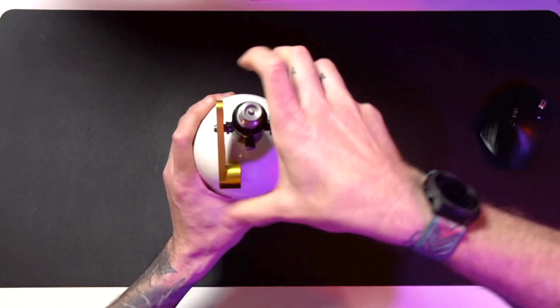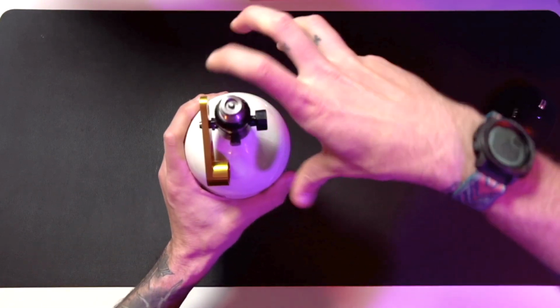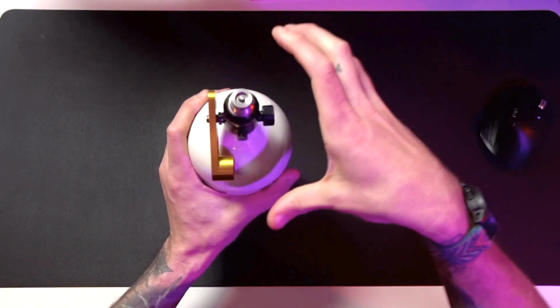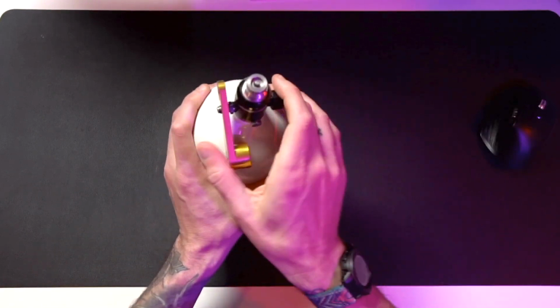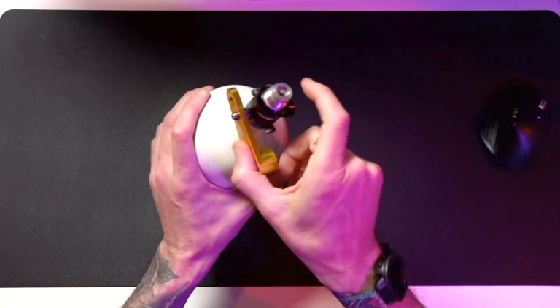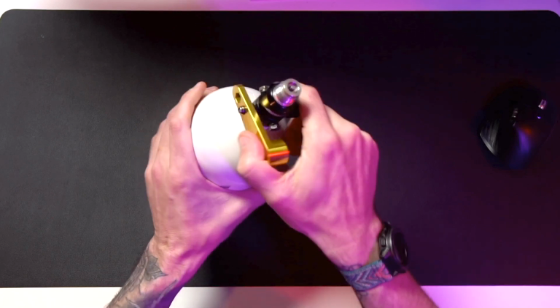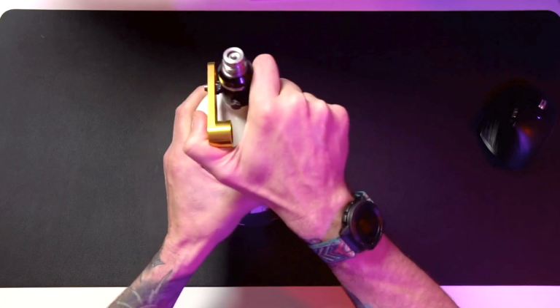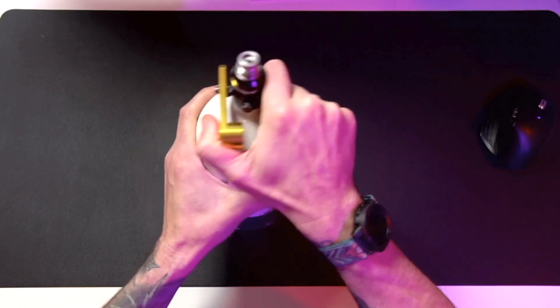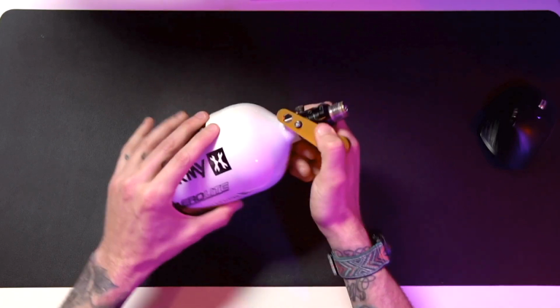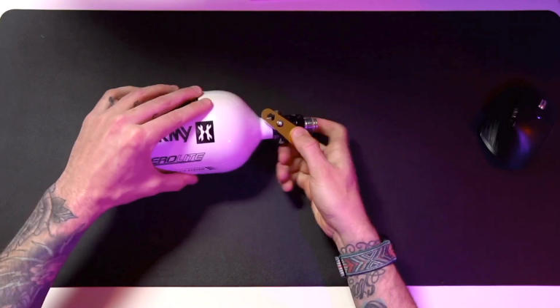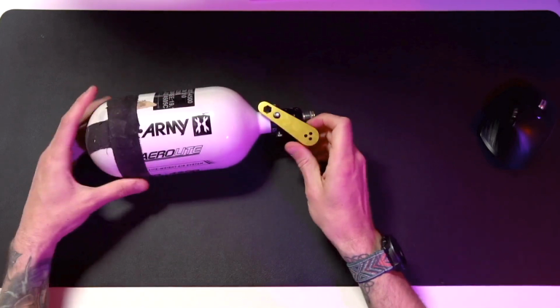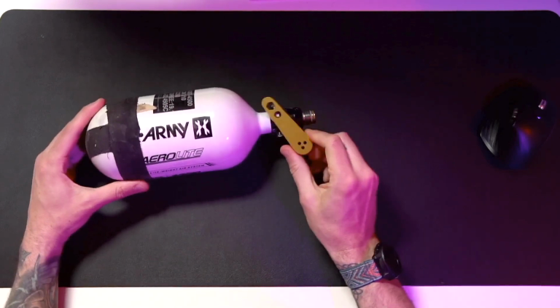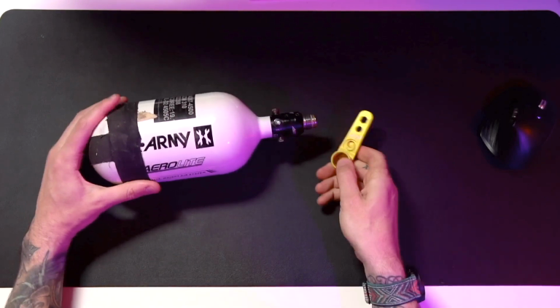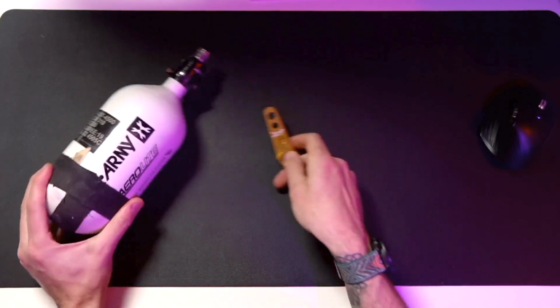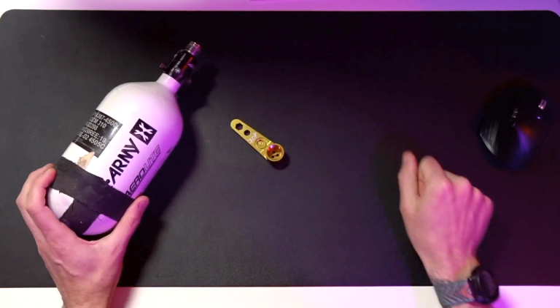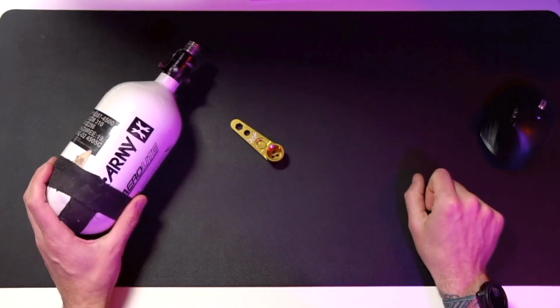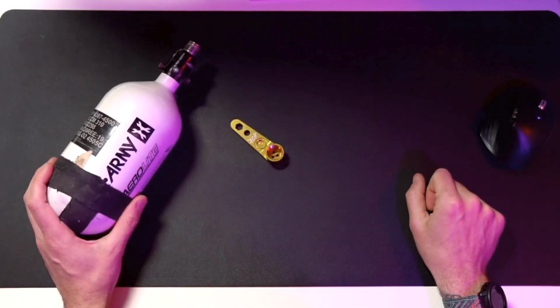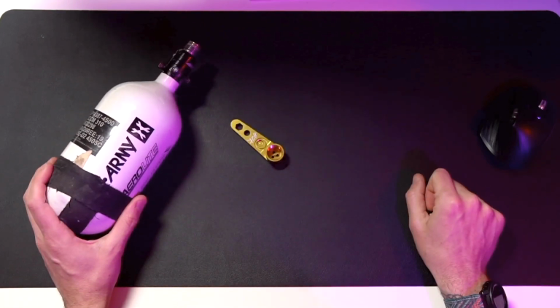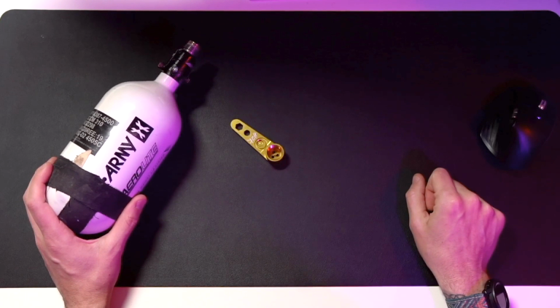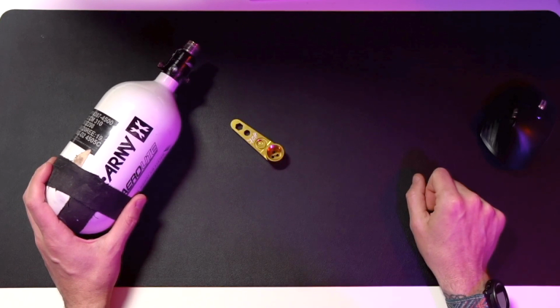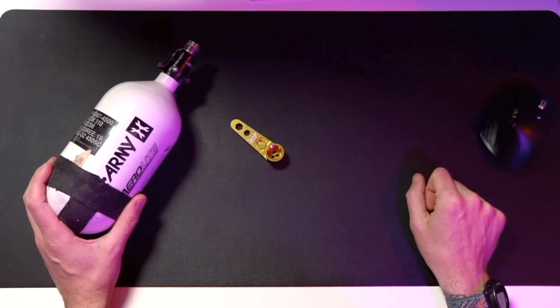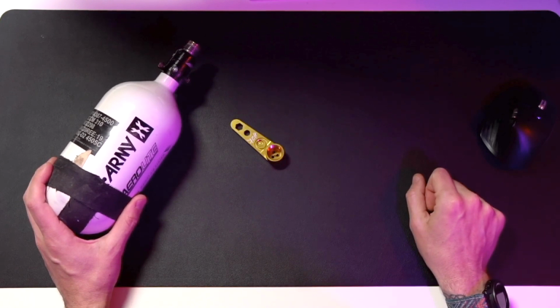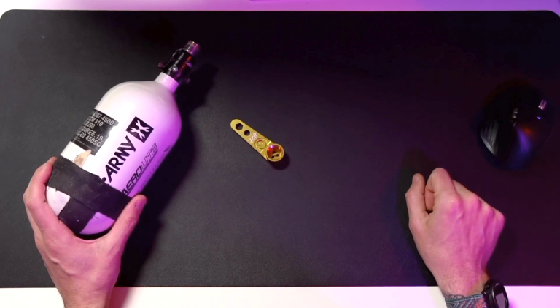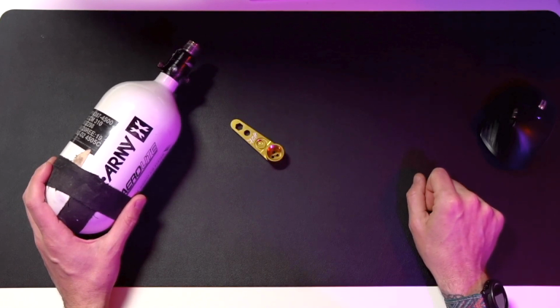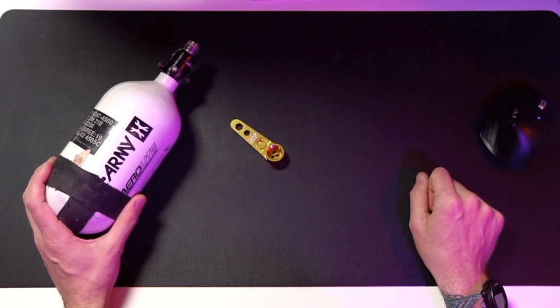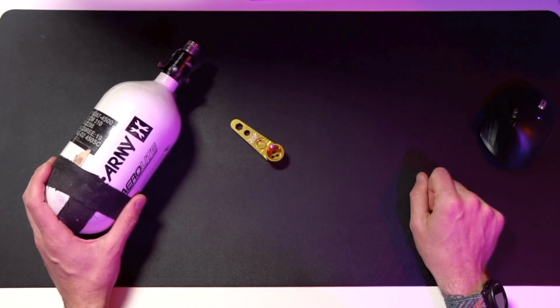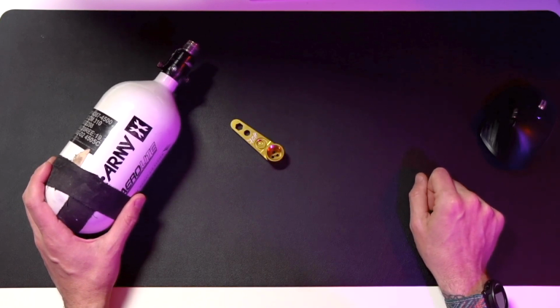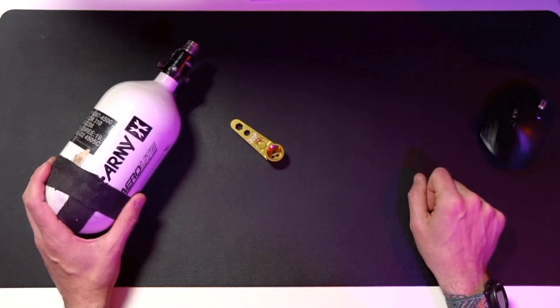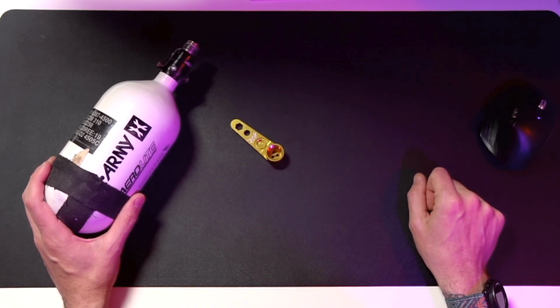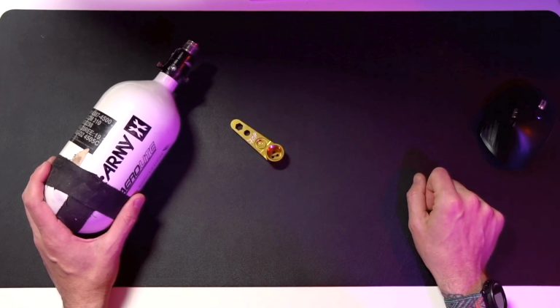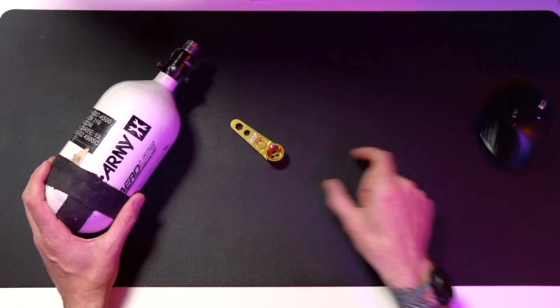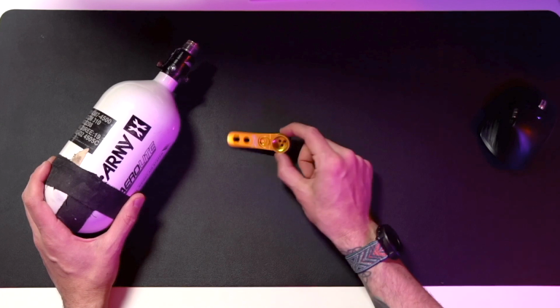You'd unscrew it, but I've got air in here. So it's really kind of cool — it's a little handy, very handy tool for tournament players. It's really going to do a lot of things for you. I like it a lot.